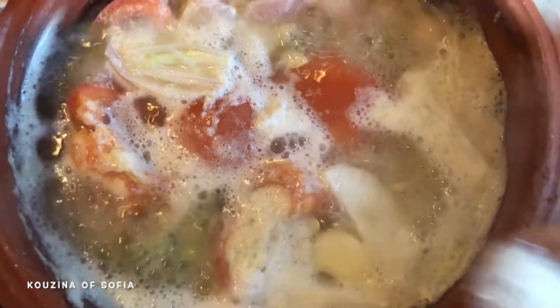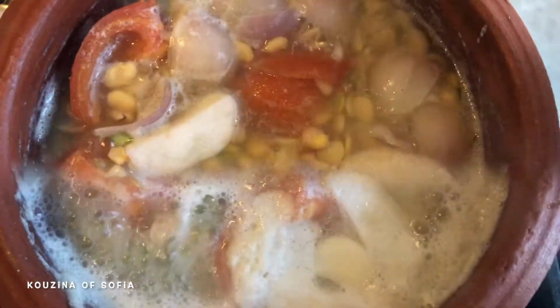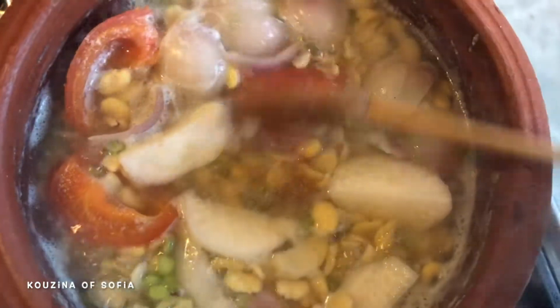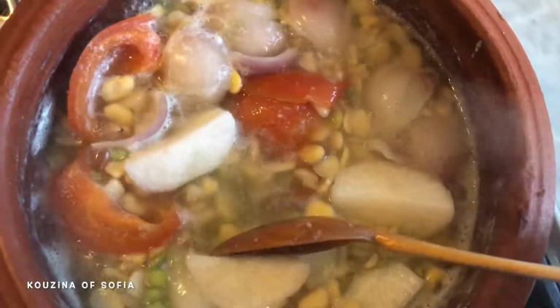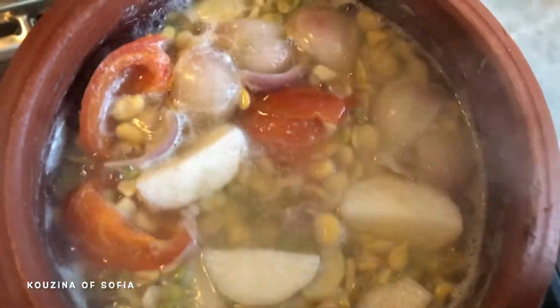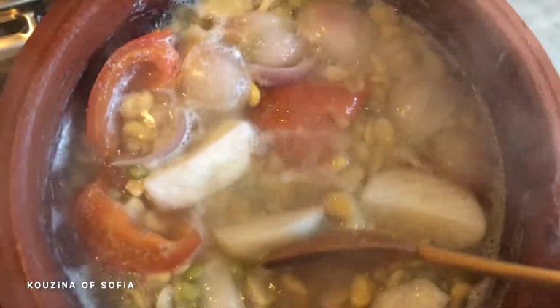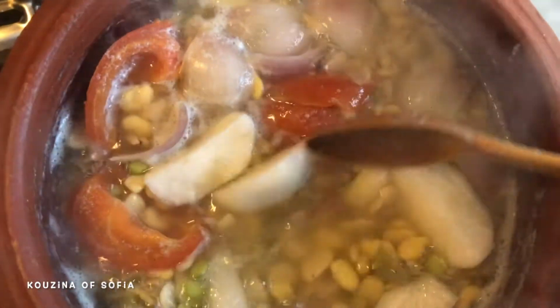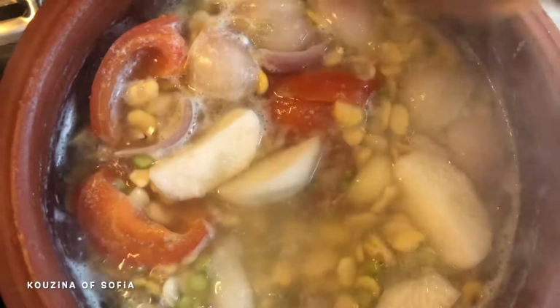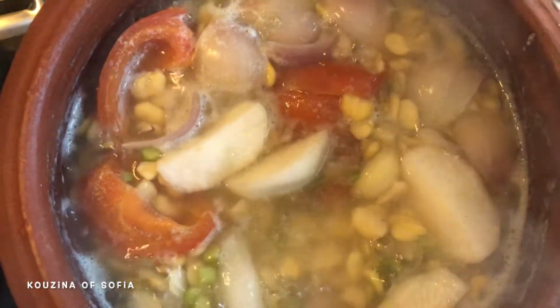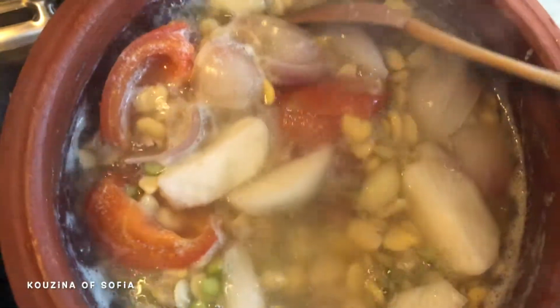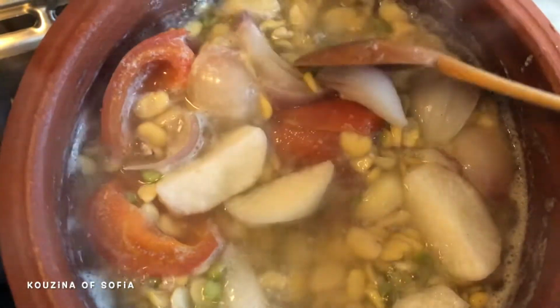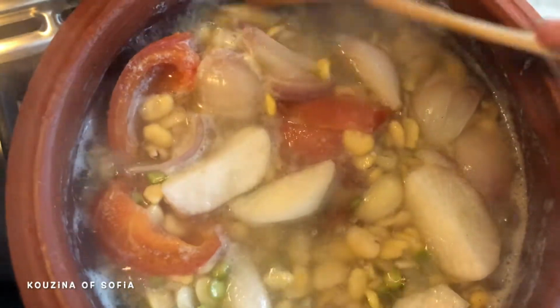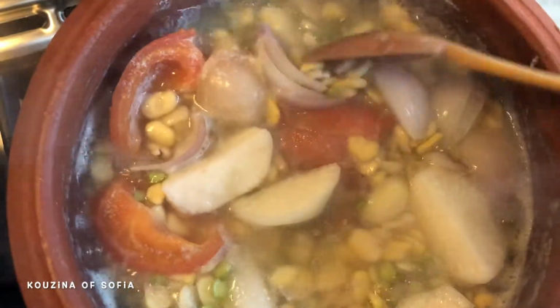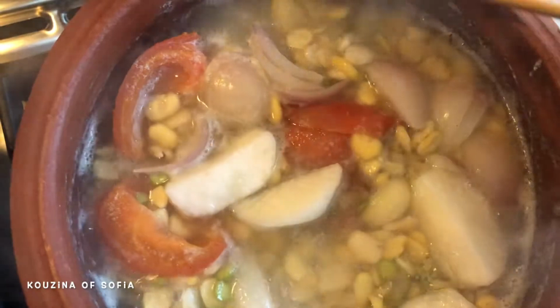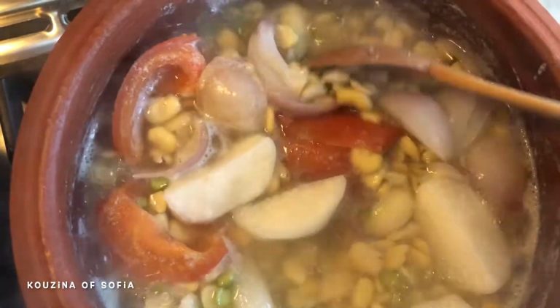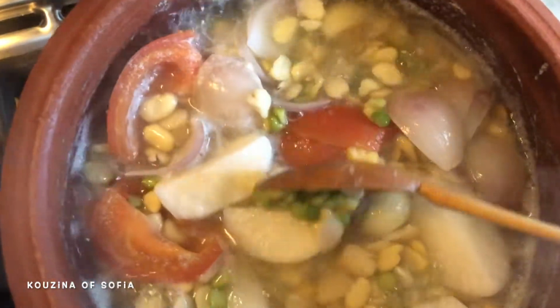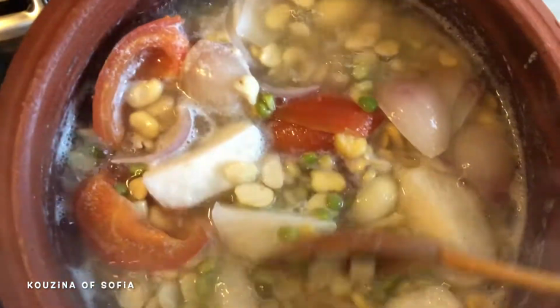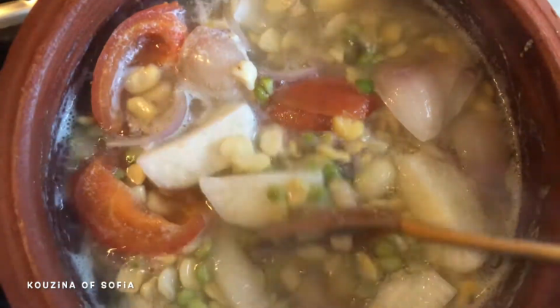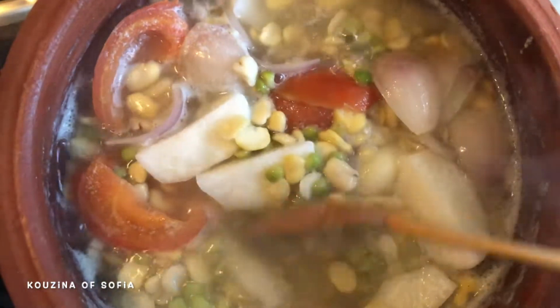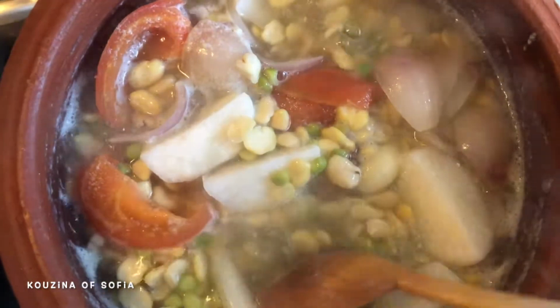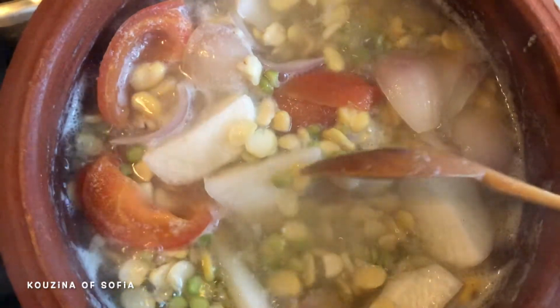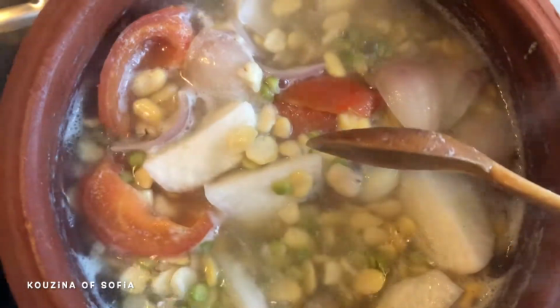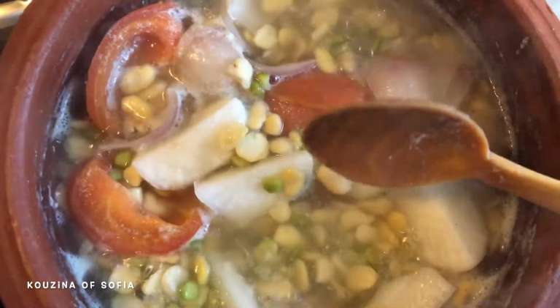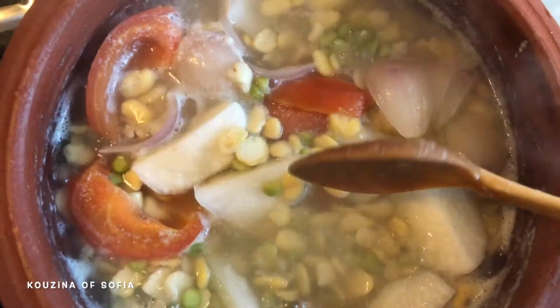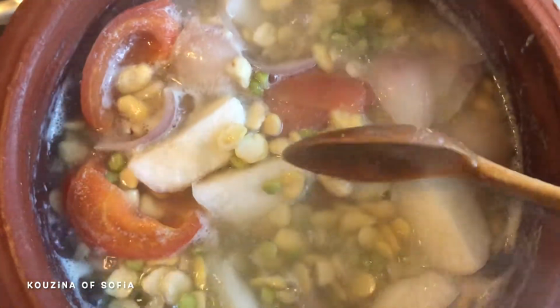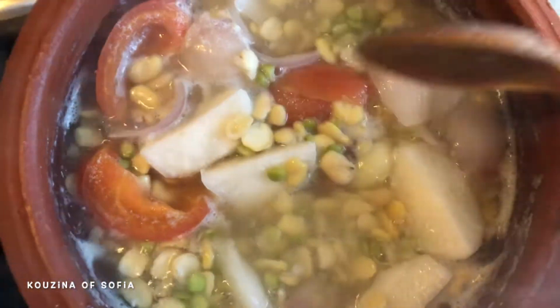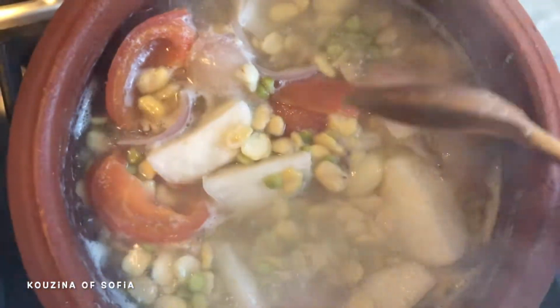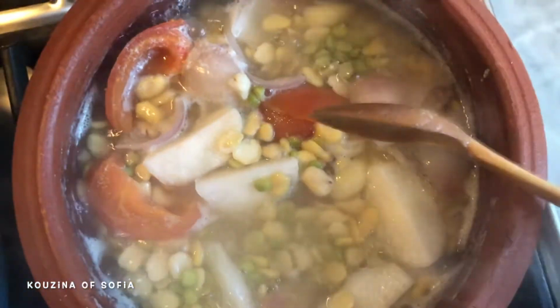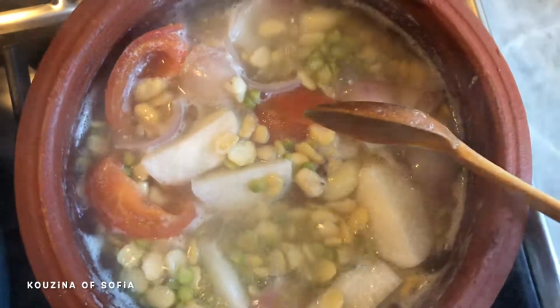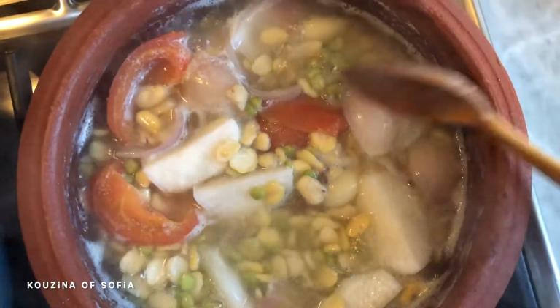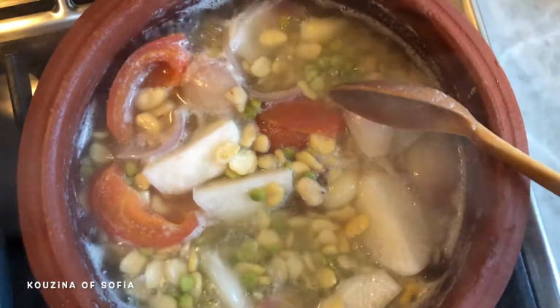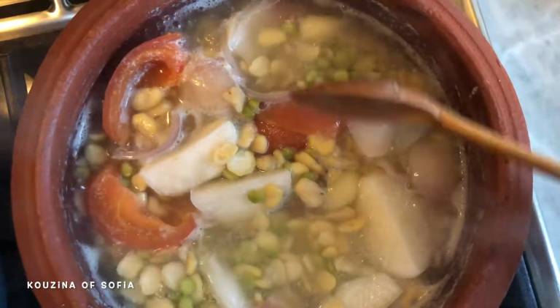After removing all the foam, if you see that it has absorbed a lot of water you can add more water — but this time you must add hot water.